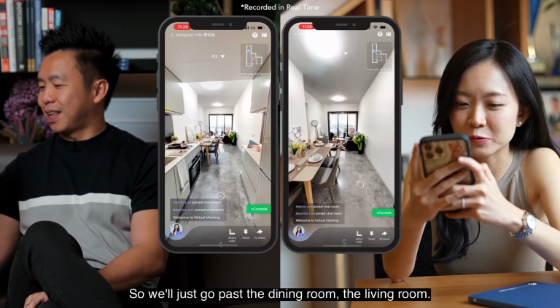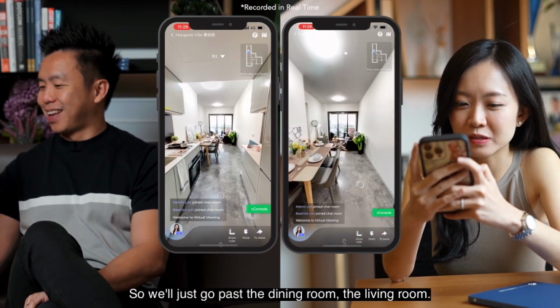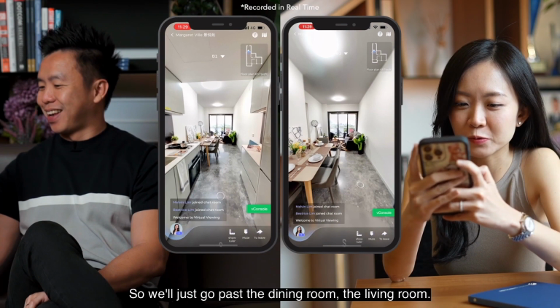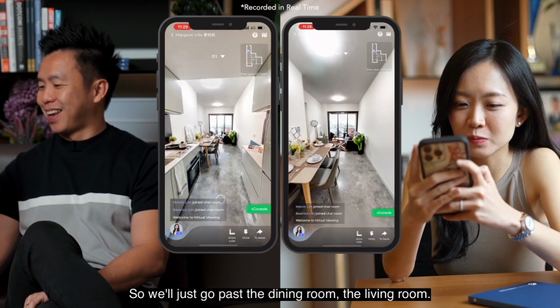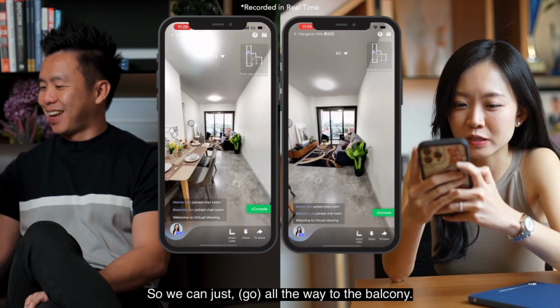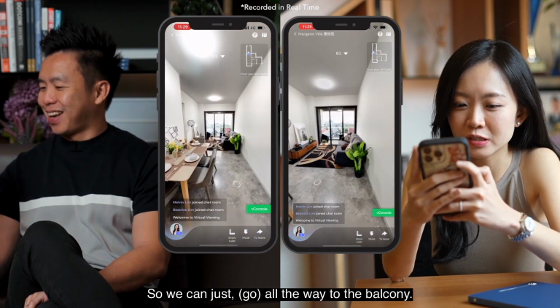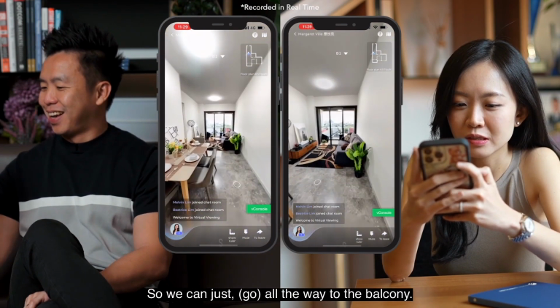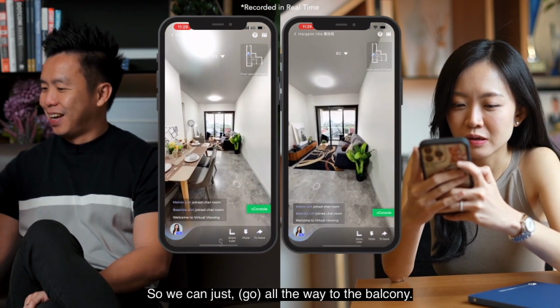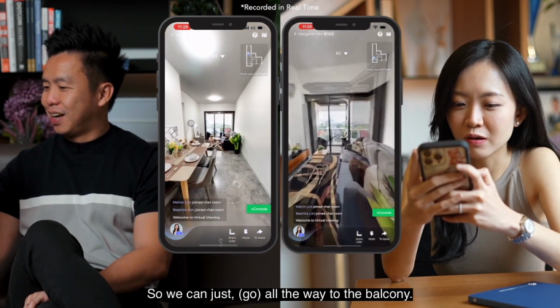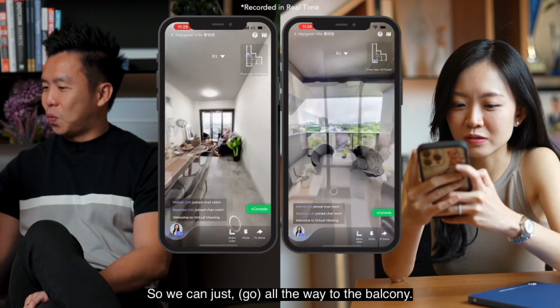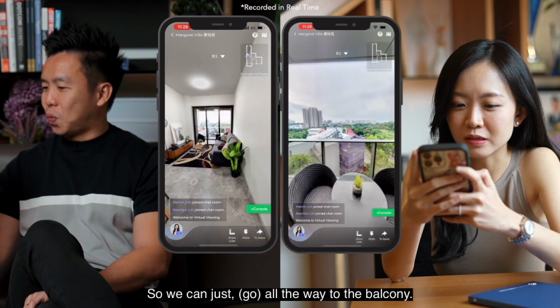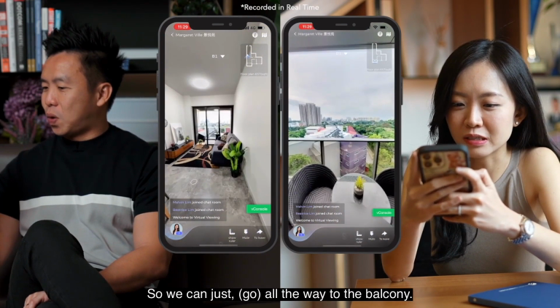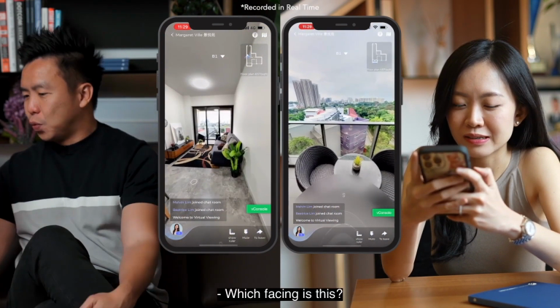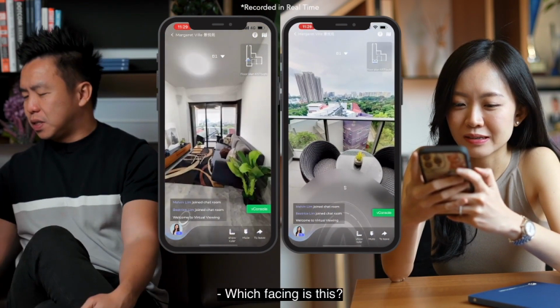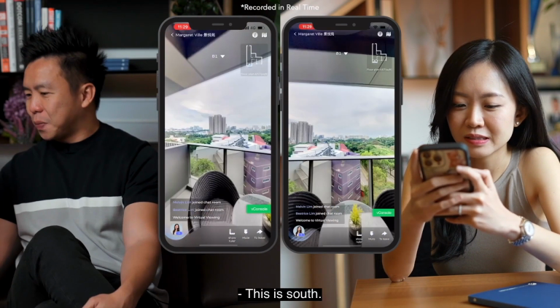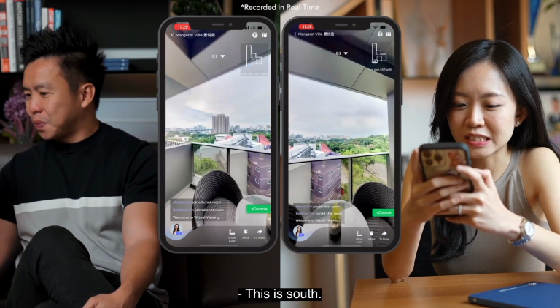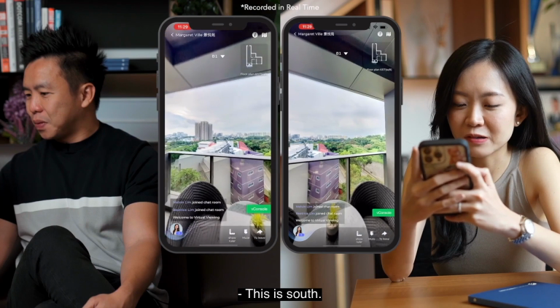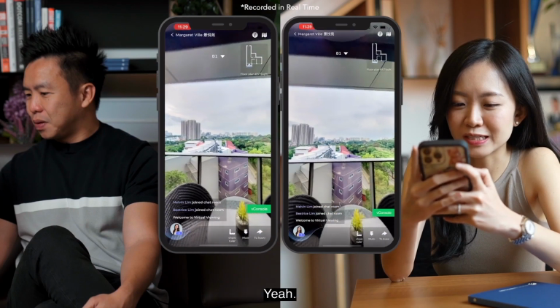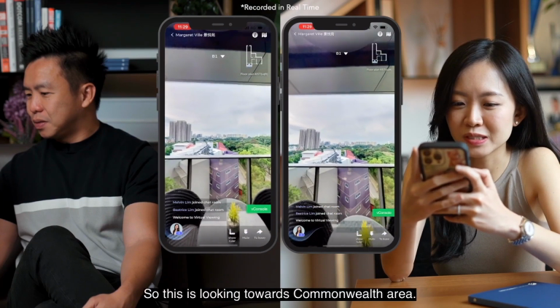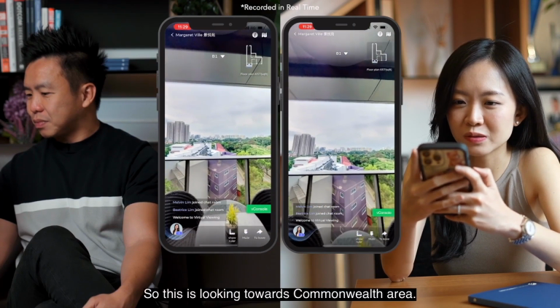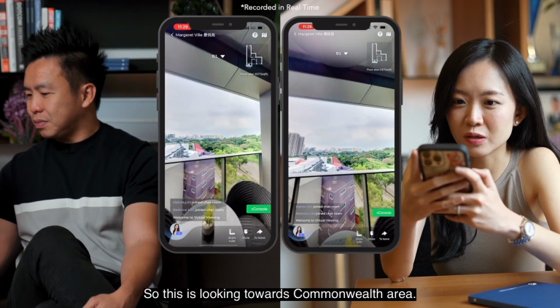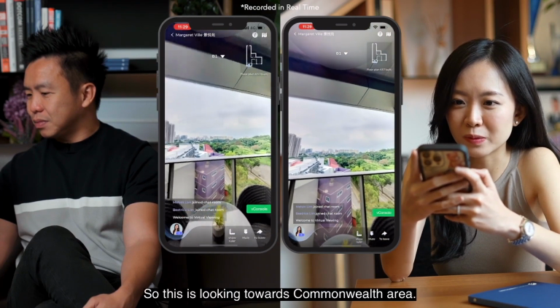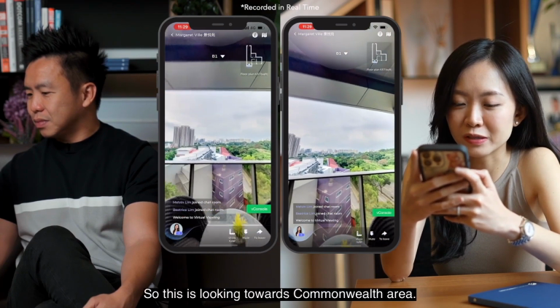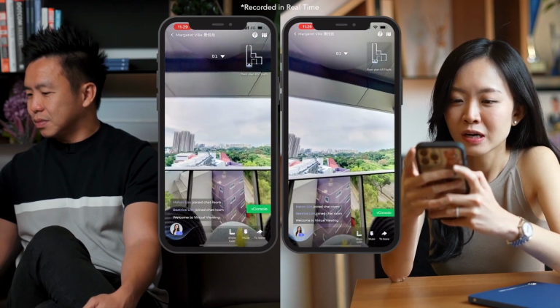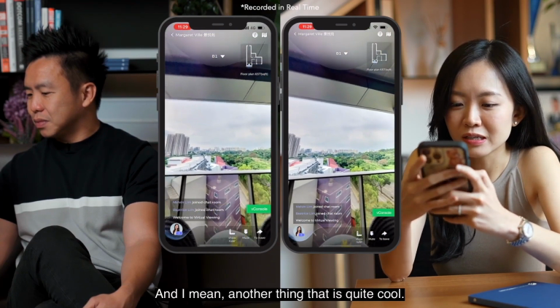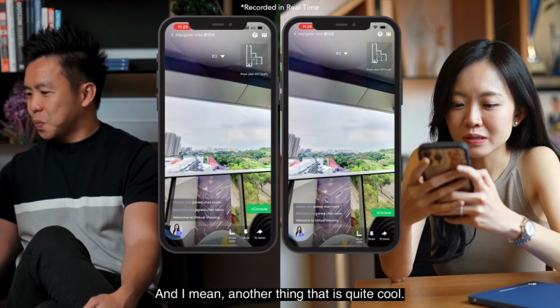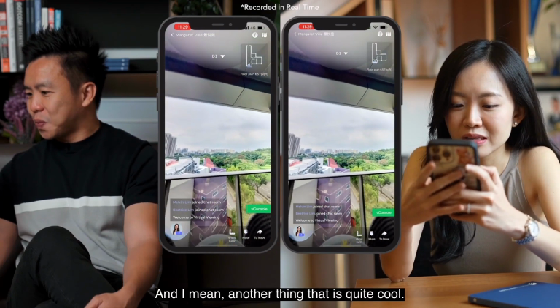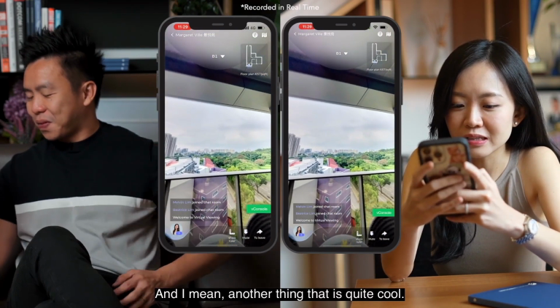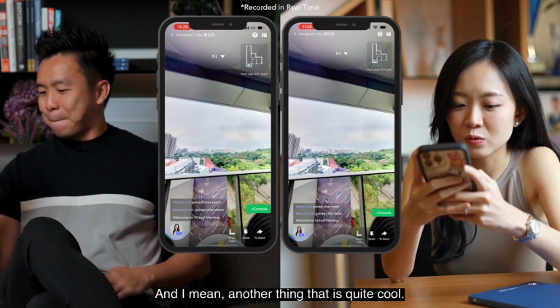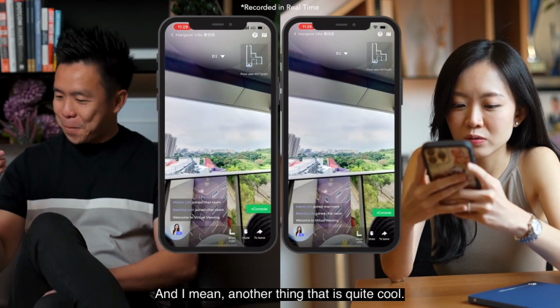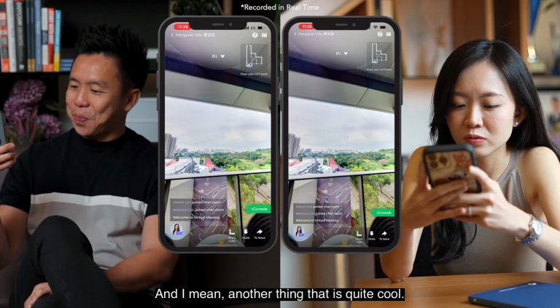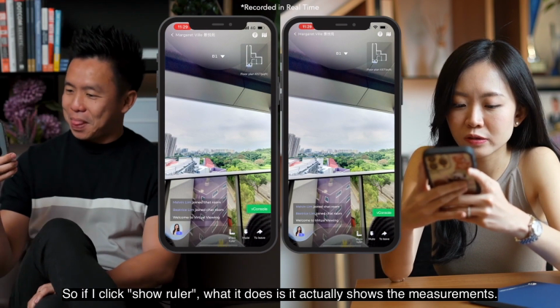You just went past the dining room and the living room — we can go all the way to the balcony. Which direction is this facing? This is south, so this is looking towards the Commonwealth area.